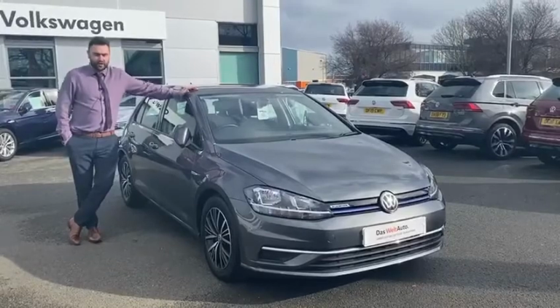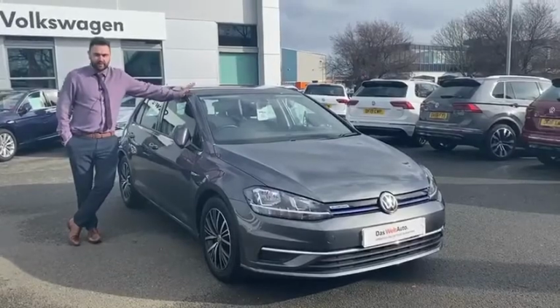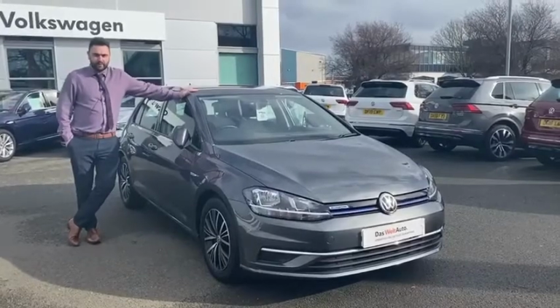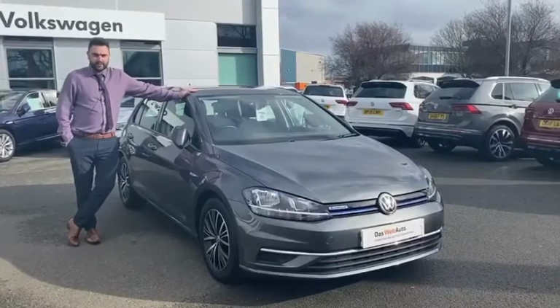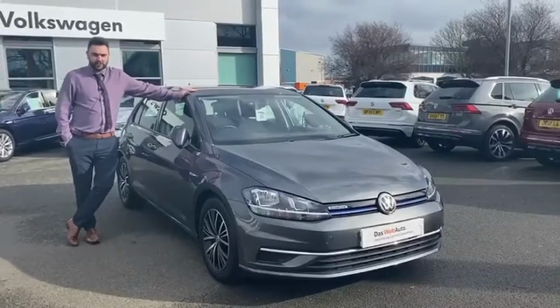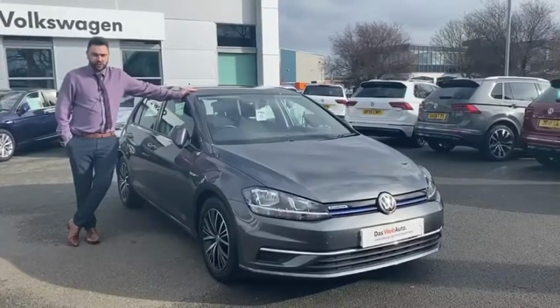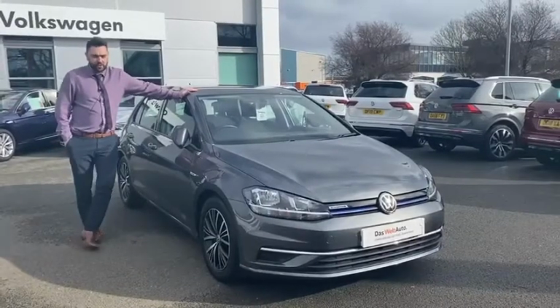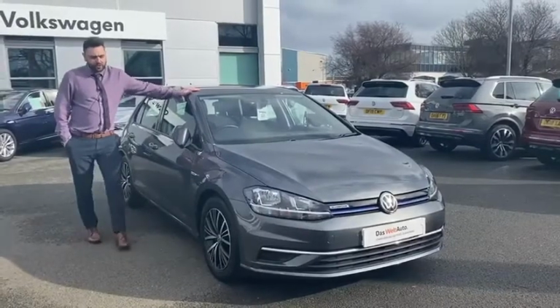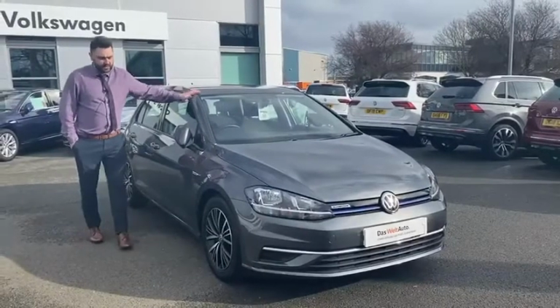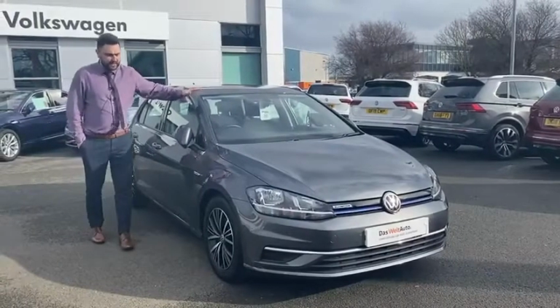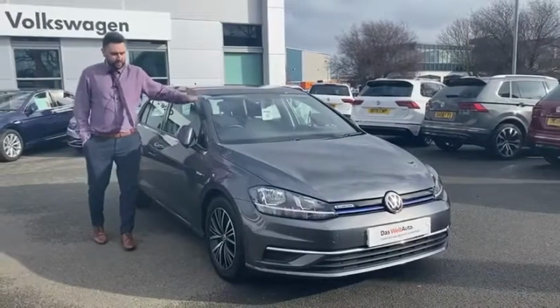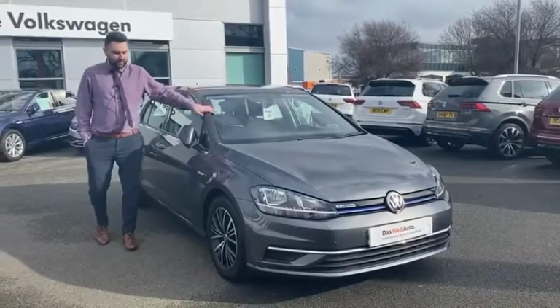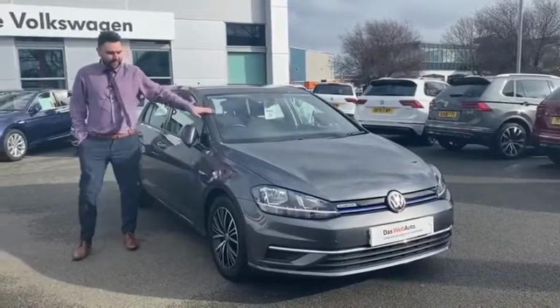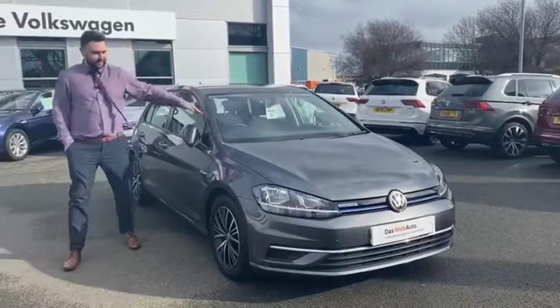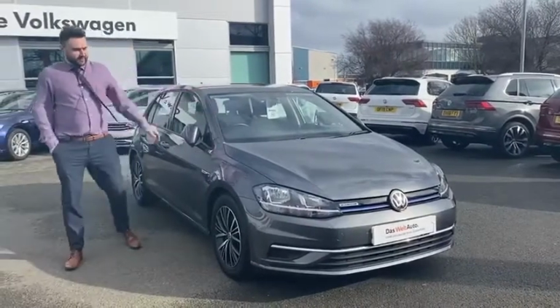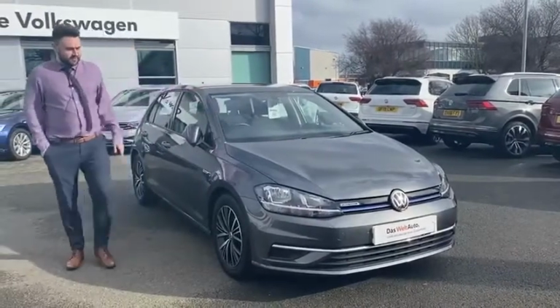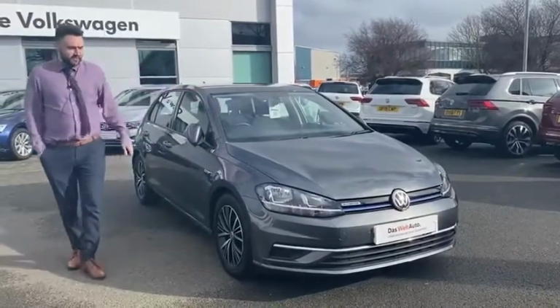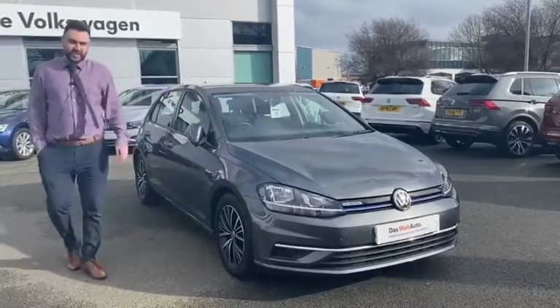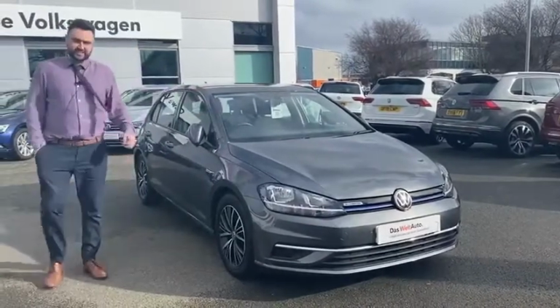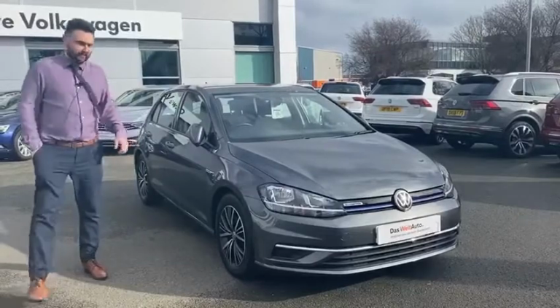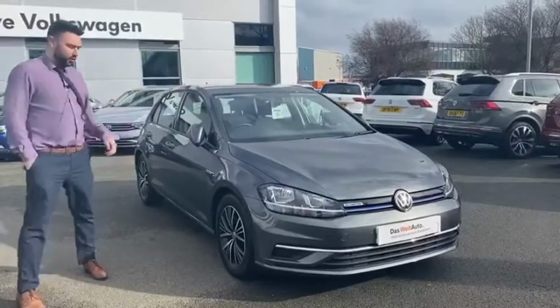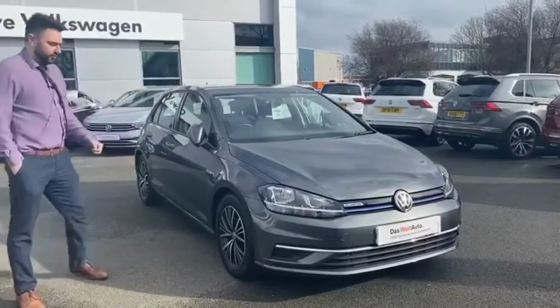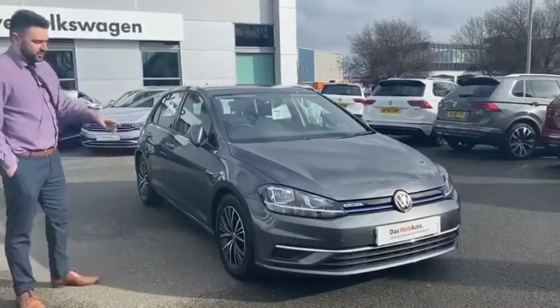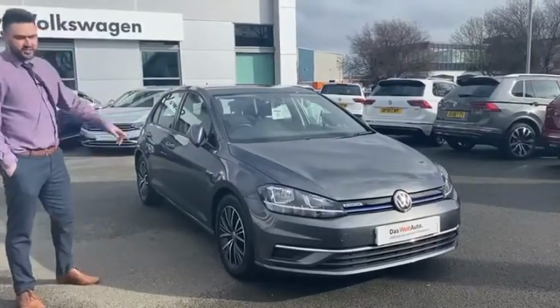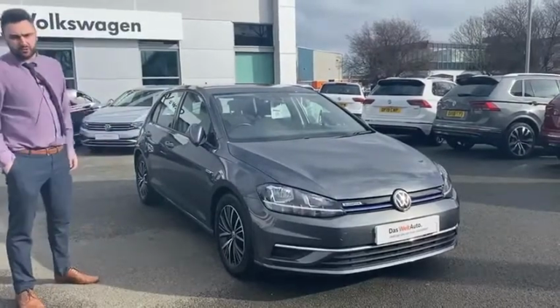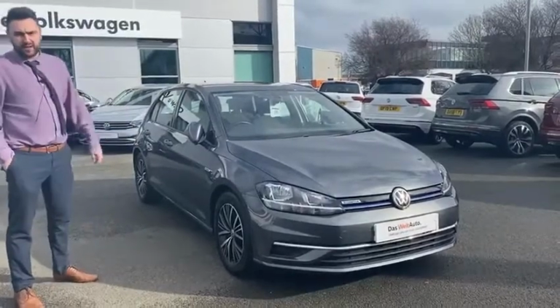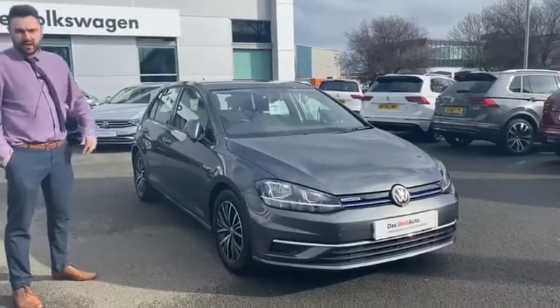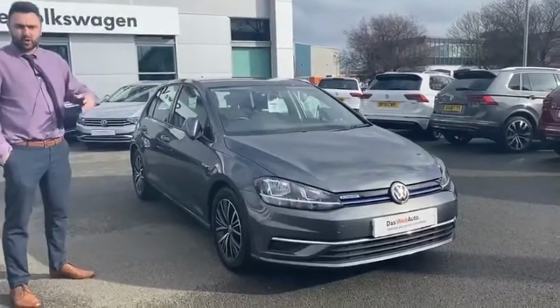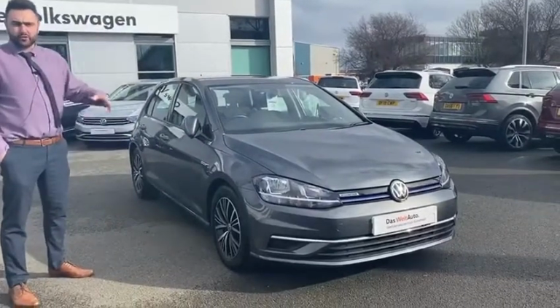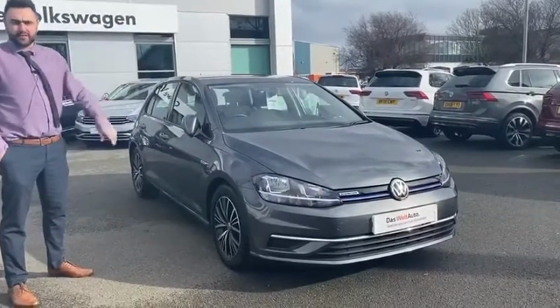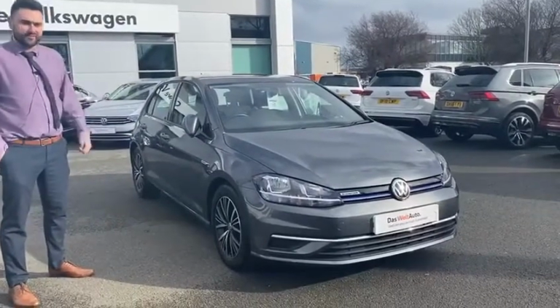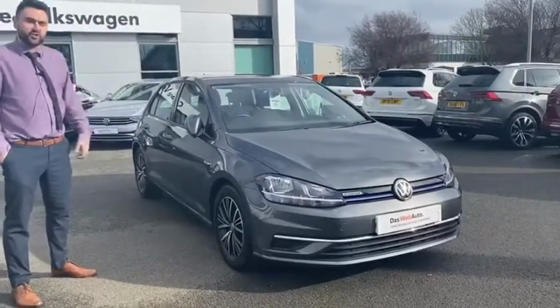Now we've had a bit of a break in the storm. So this is a 1.5 DSG SE Nav Golf, finished in indium grey. I'll go through some of the key features.